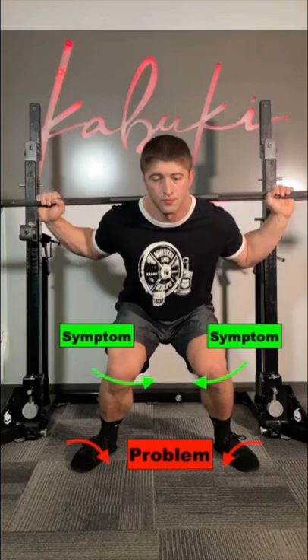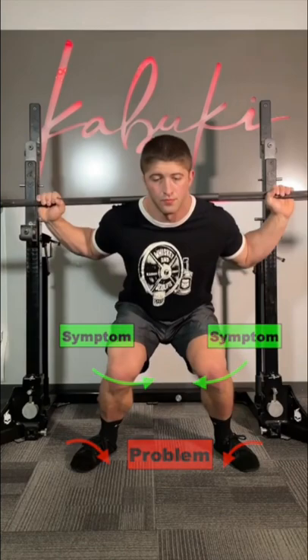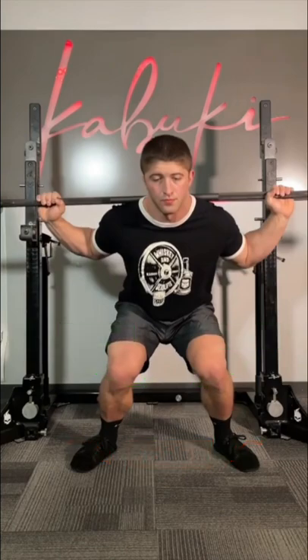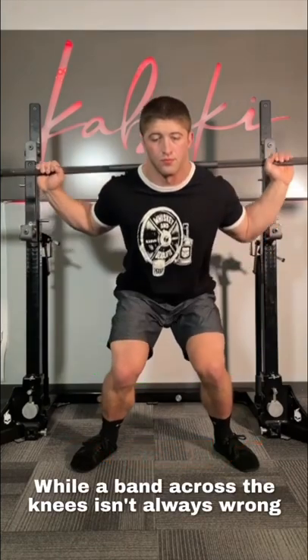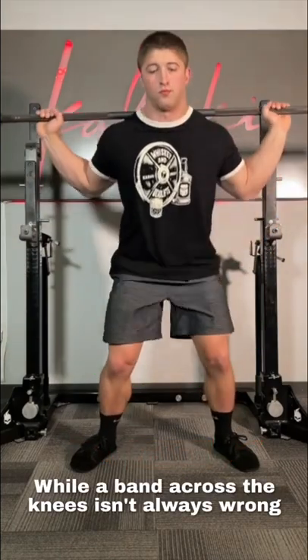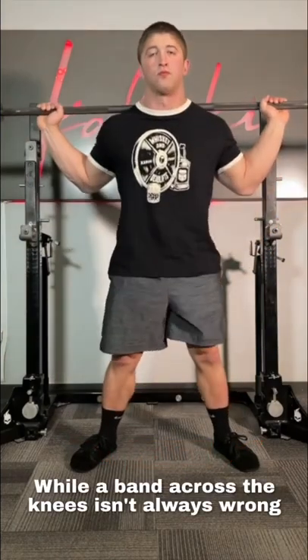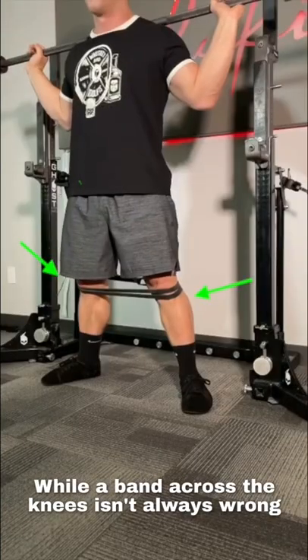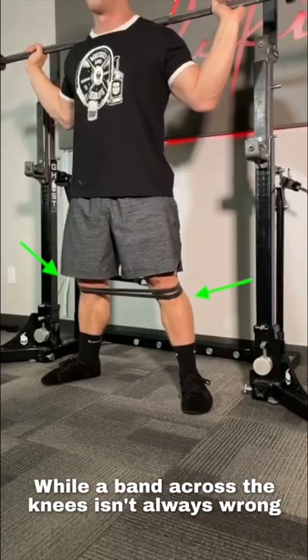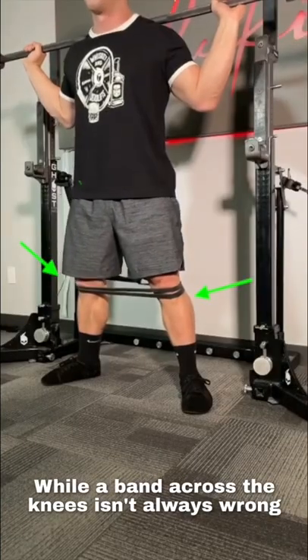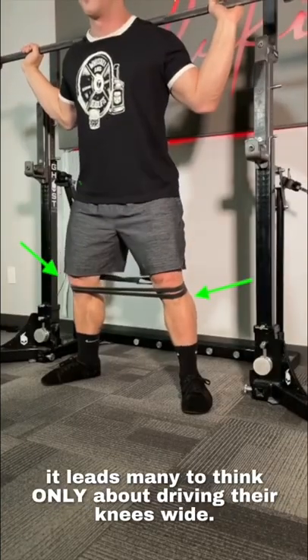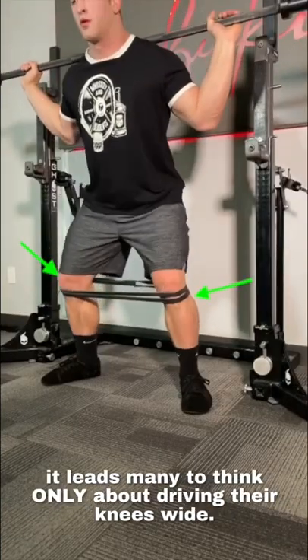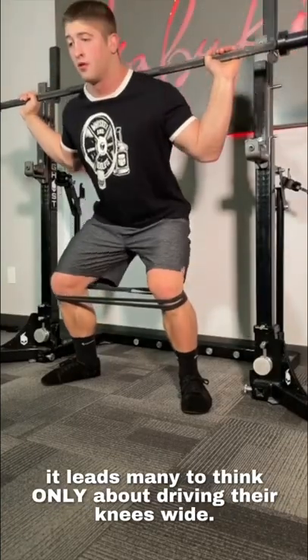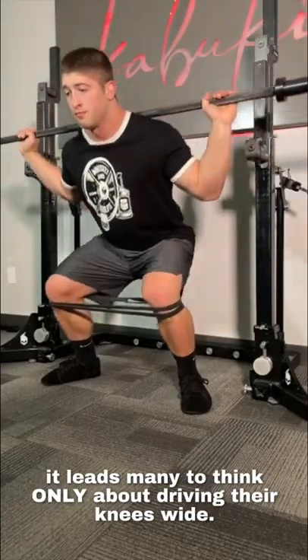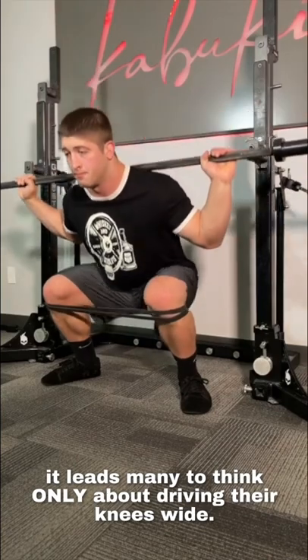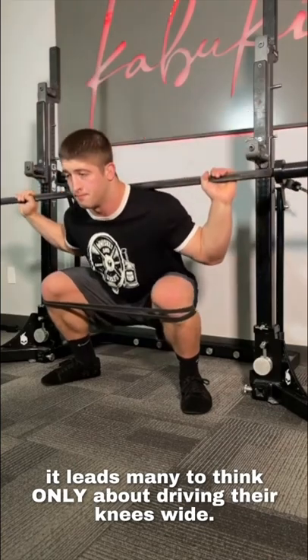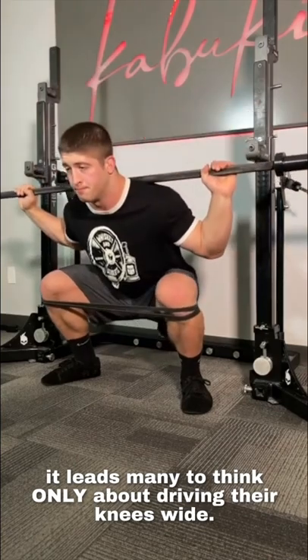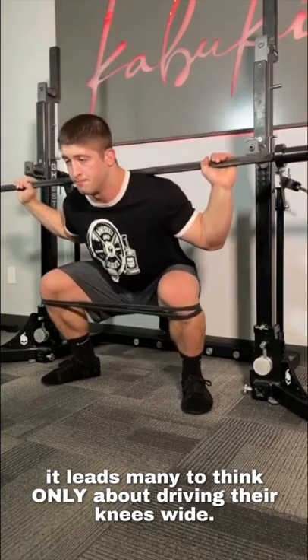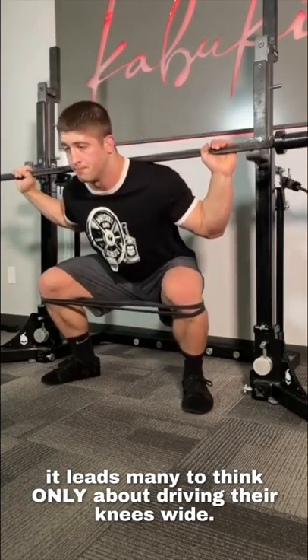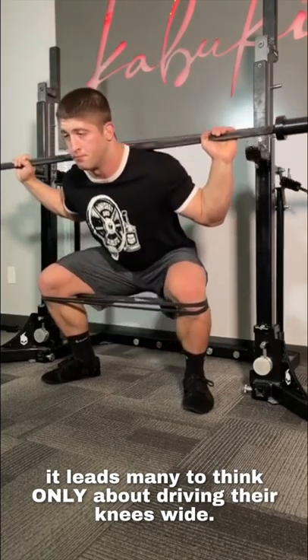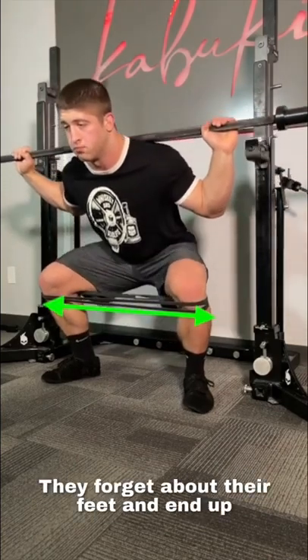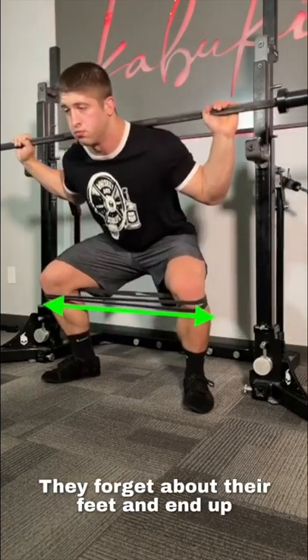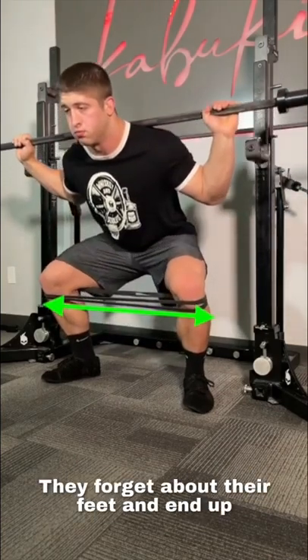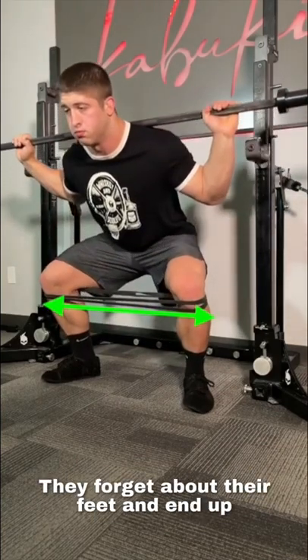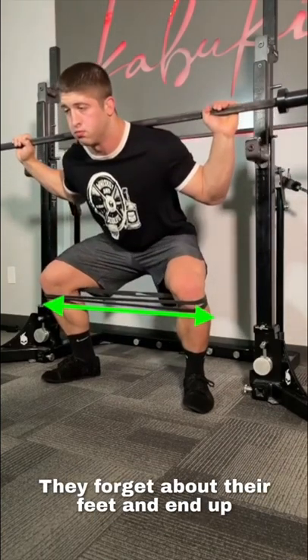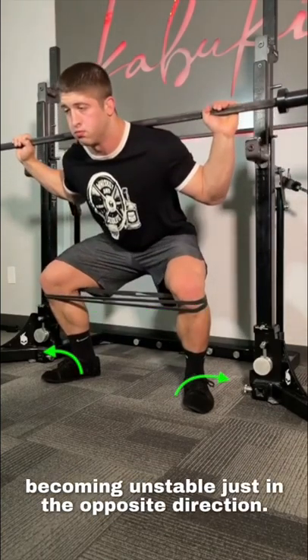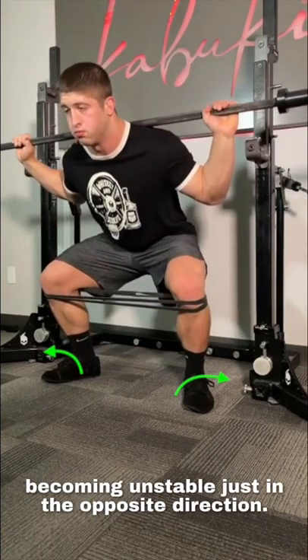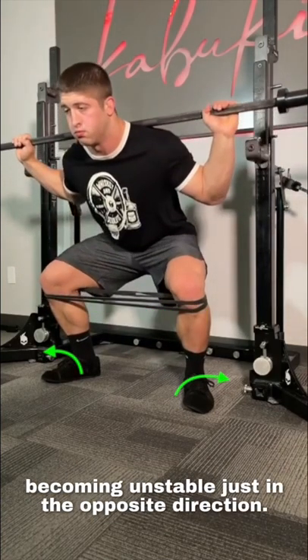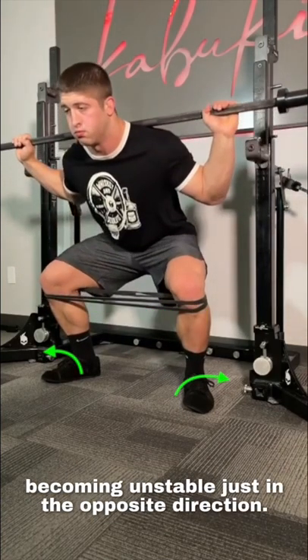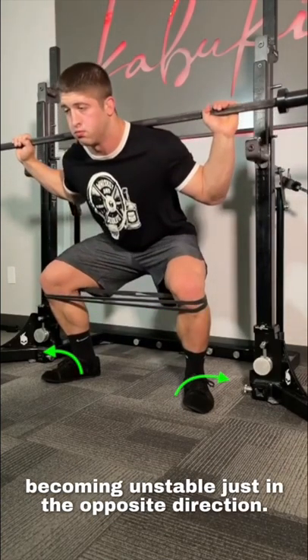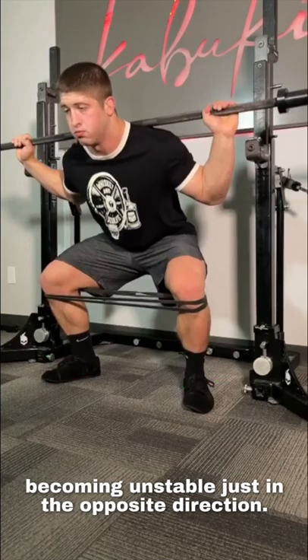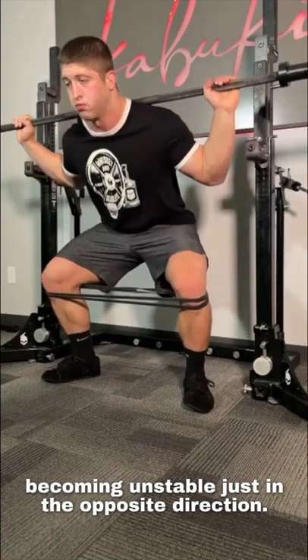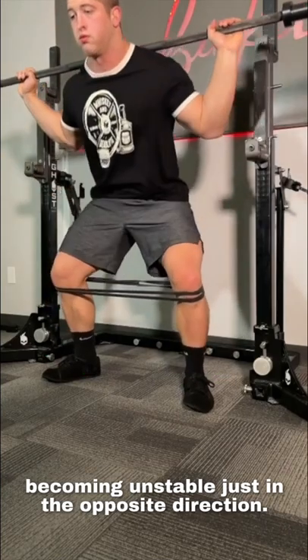While the band across the knees isn't always wrong, it leads many to think only about driving their knees wide. They forget about their feet and end up becoming unstable in just the opposite direction.